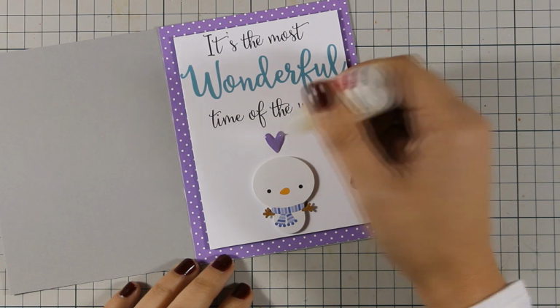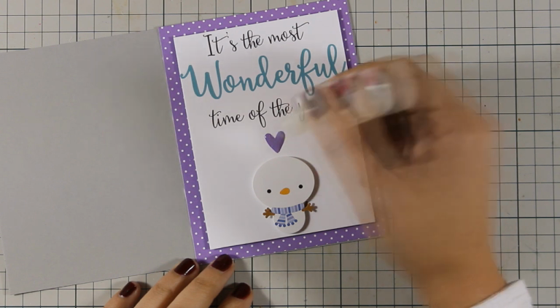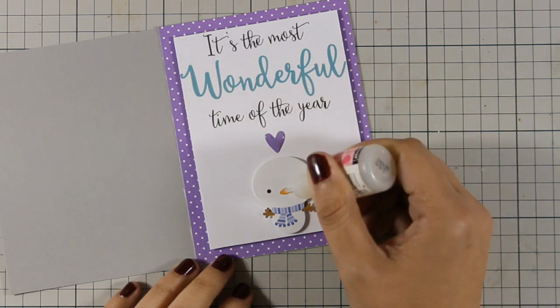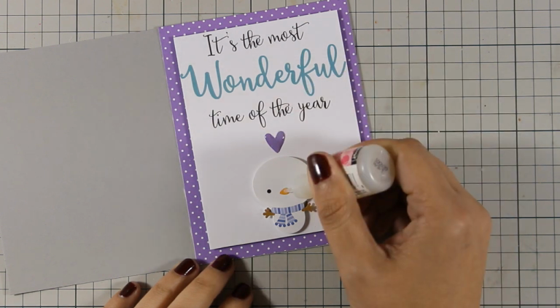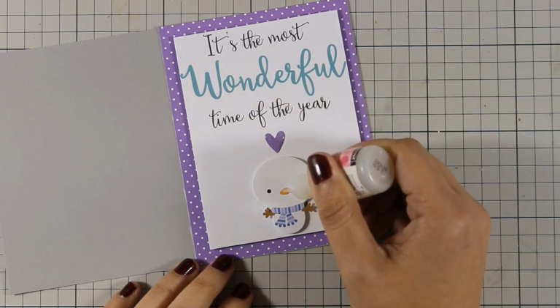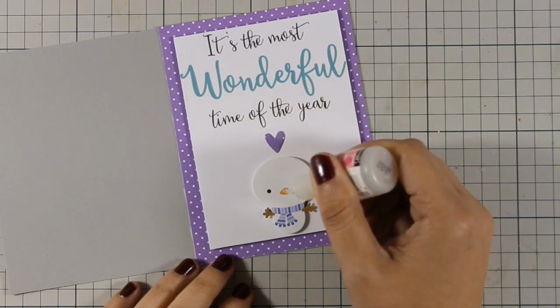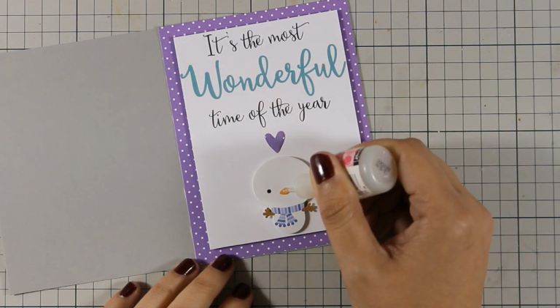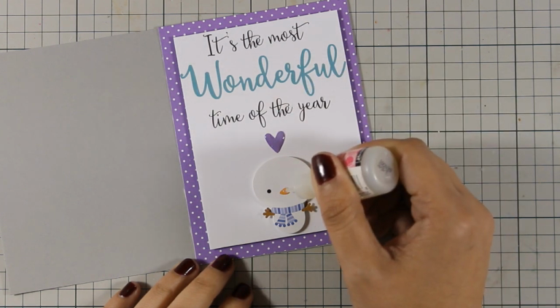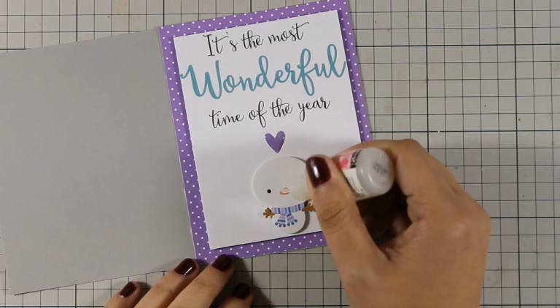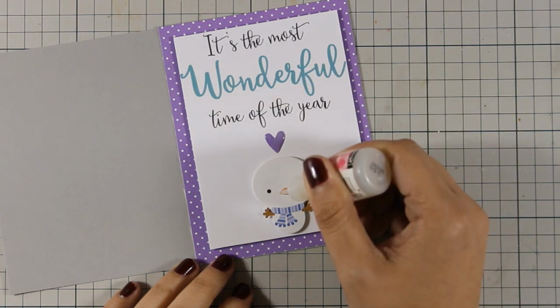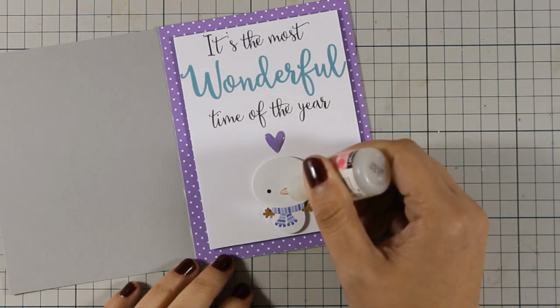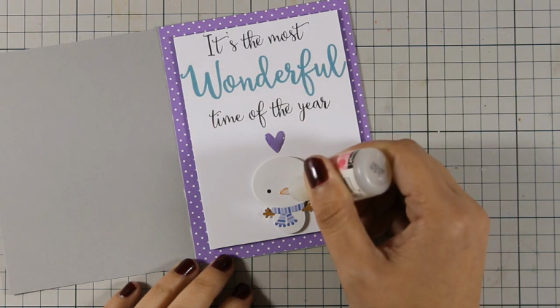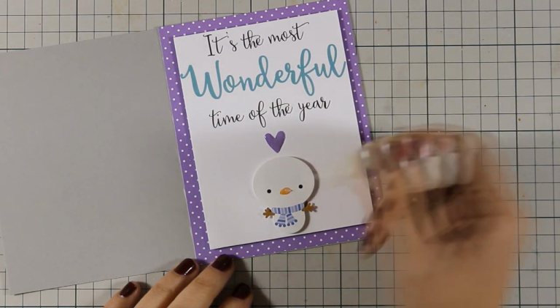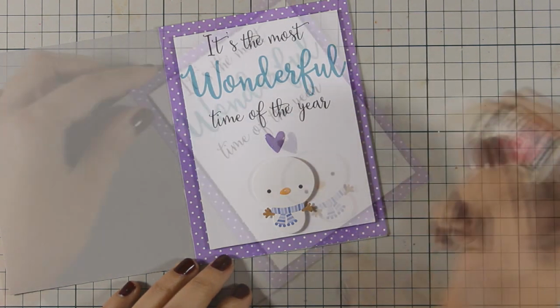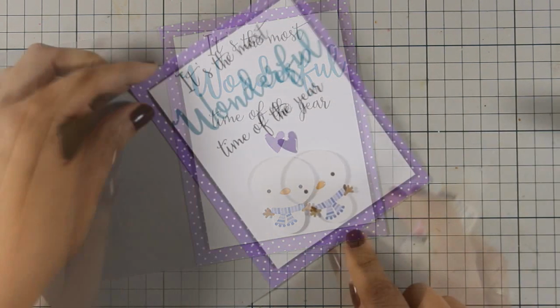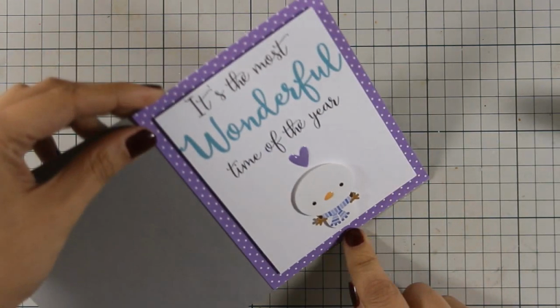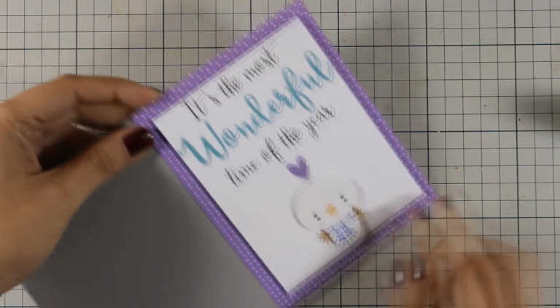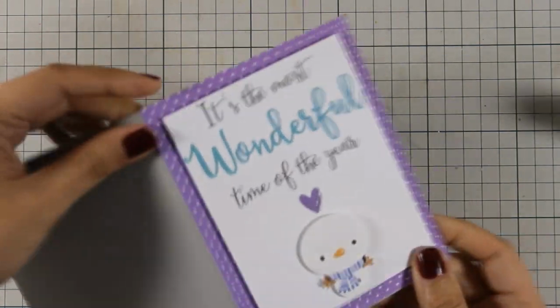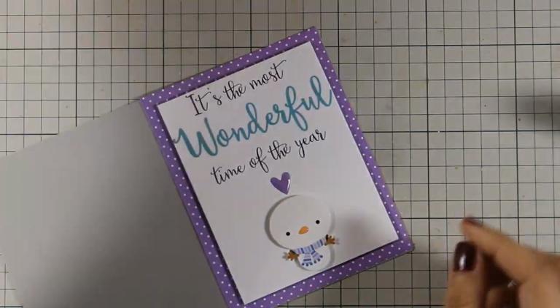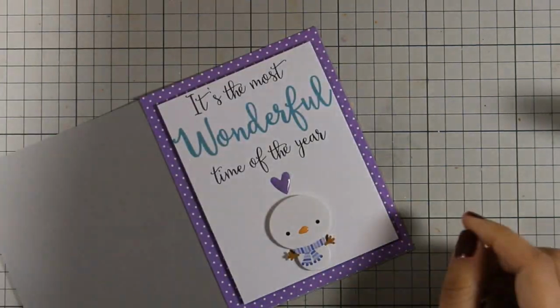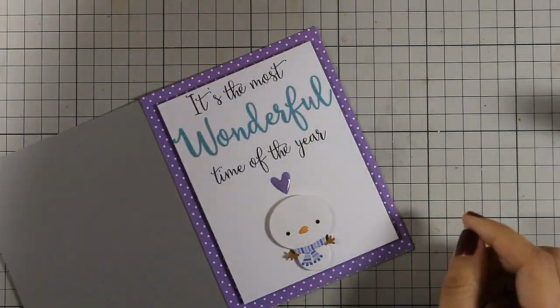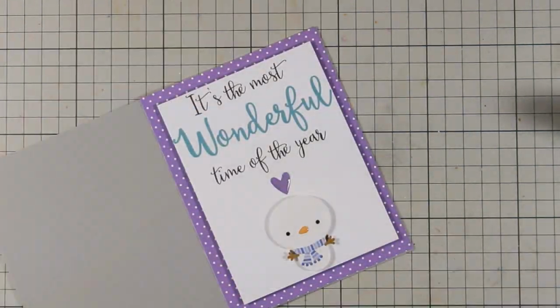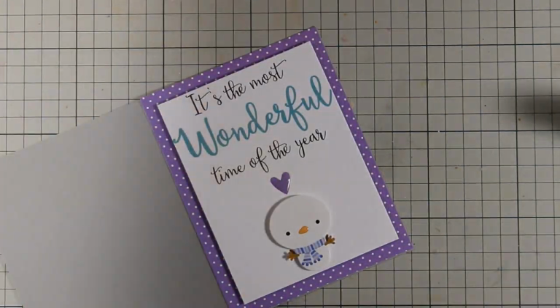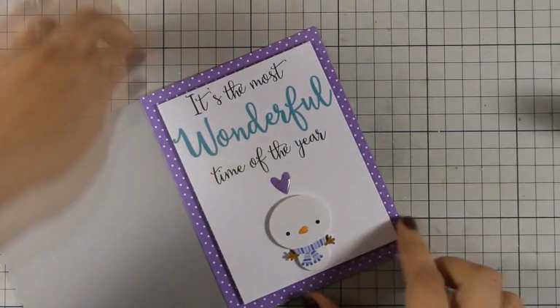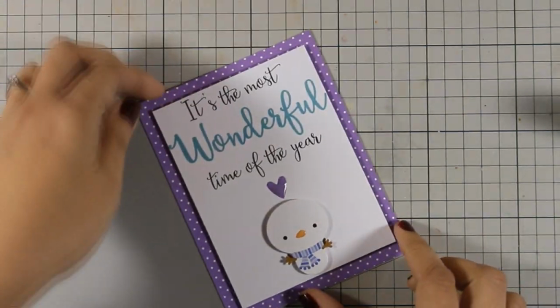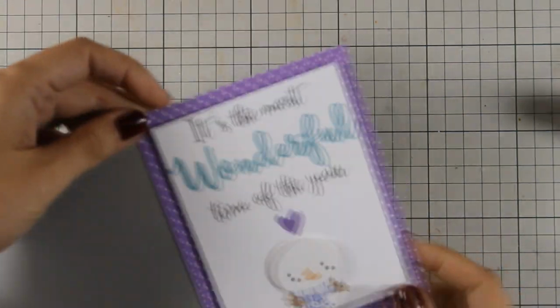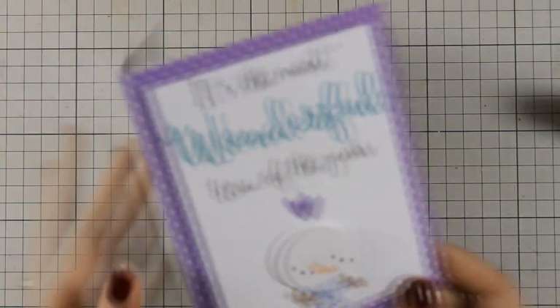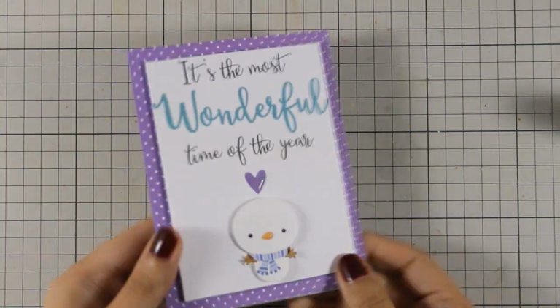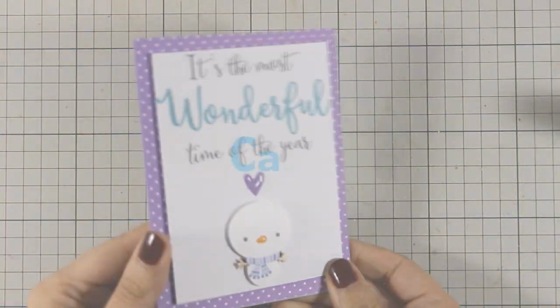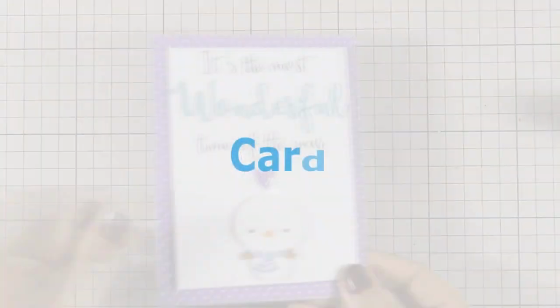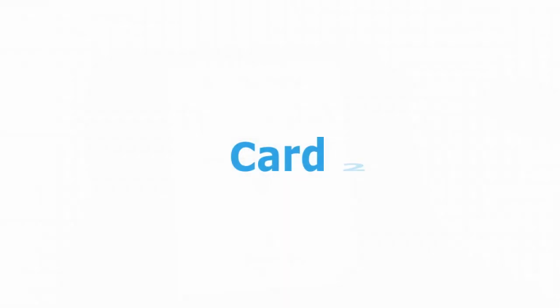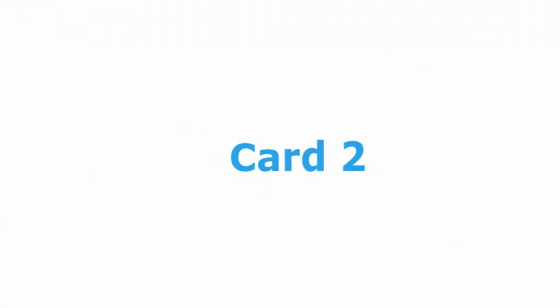And that was the first card — you will see close-up photos of all the cards at the end of the video. So let's move on to card number 2.